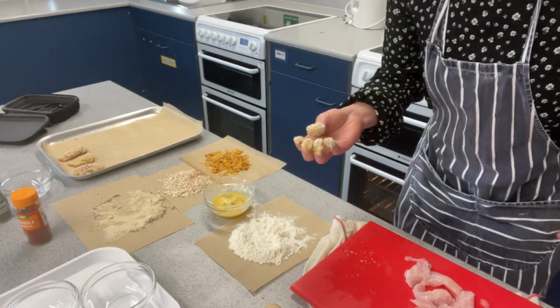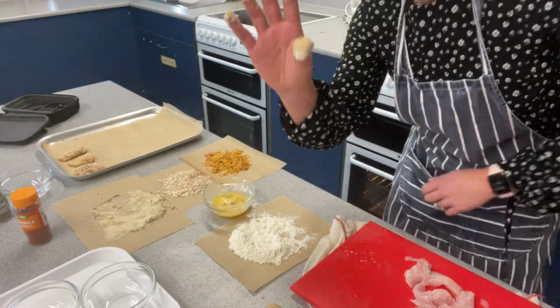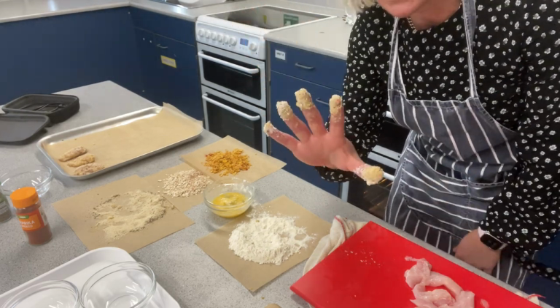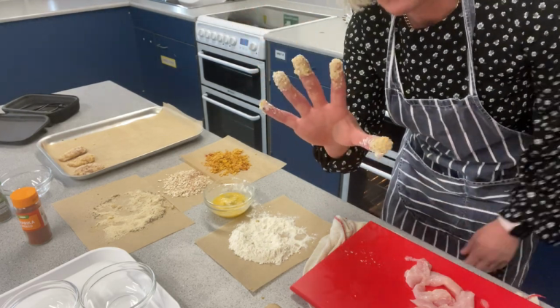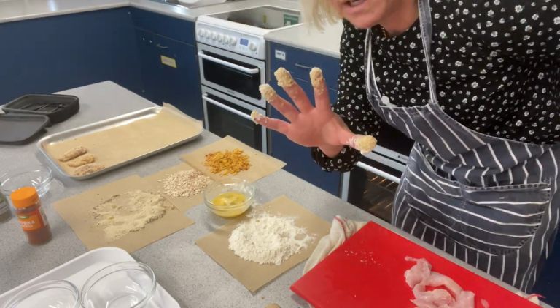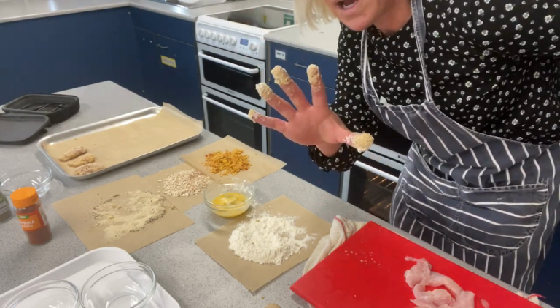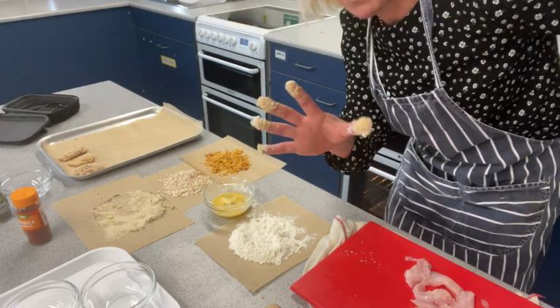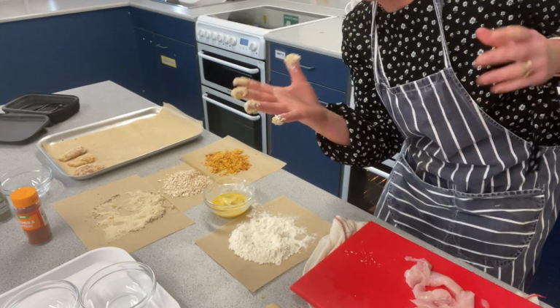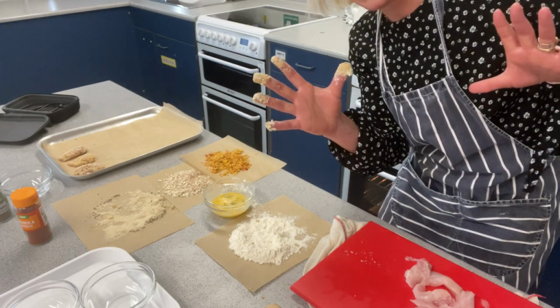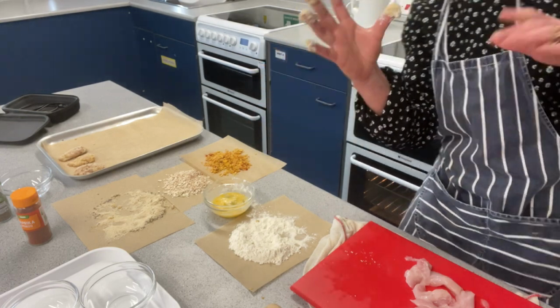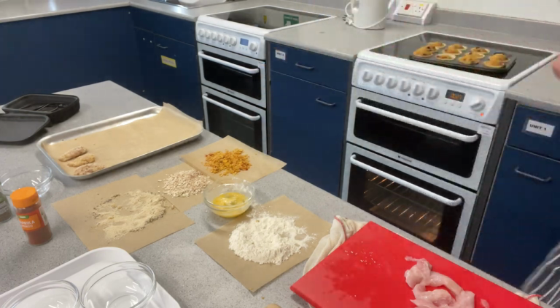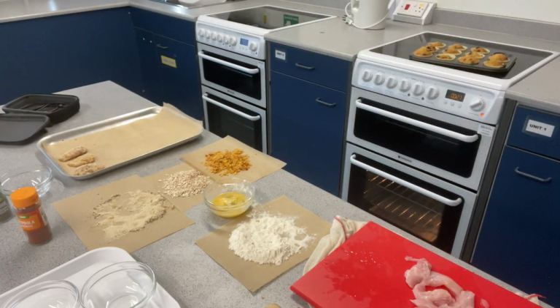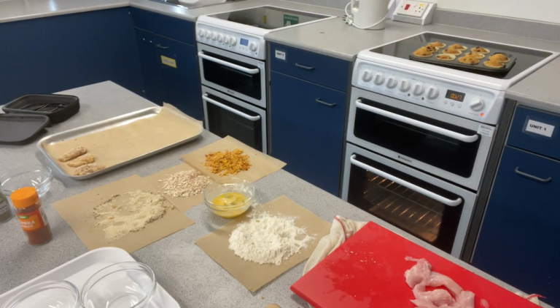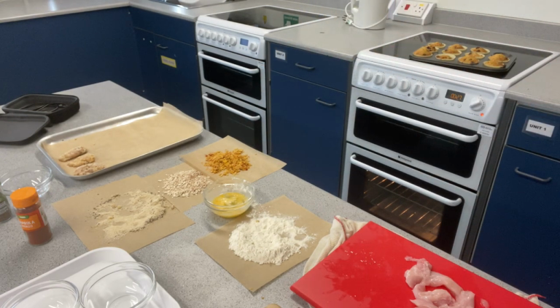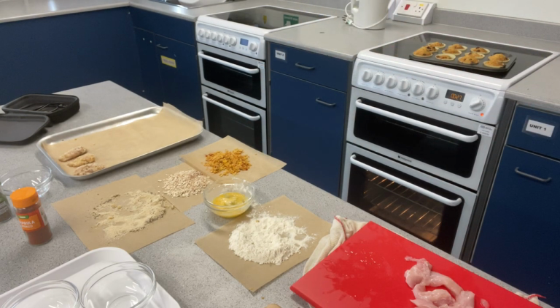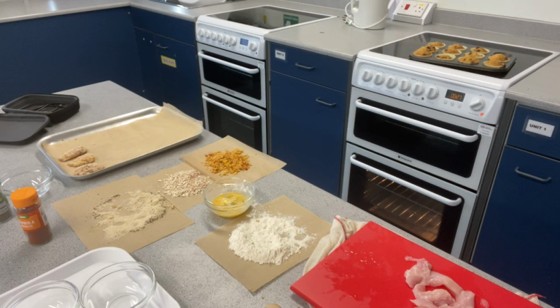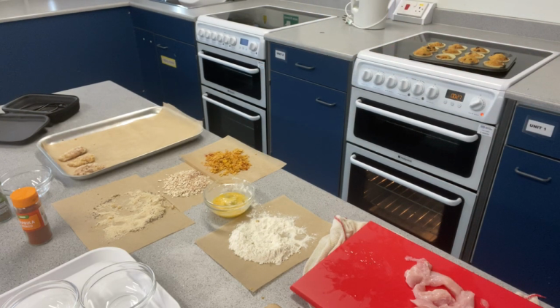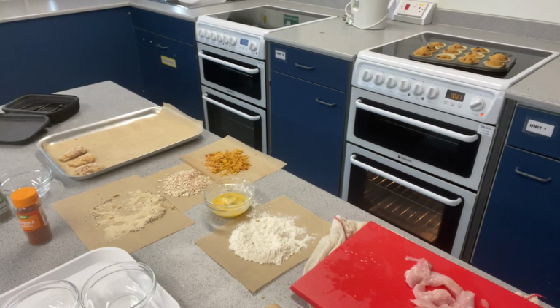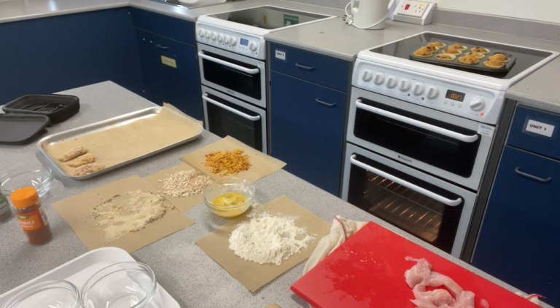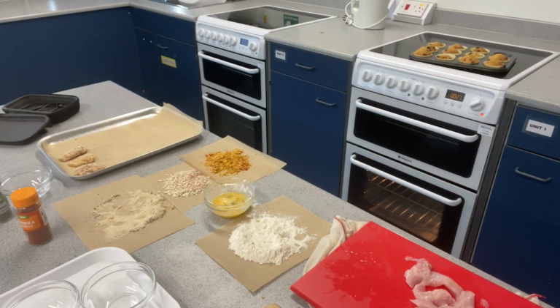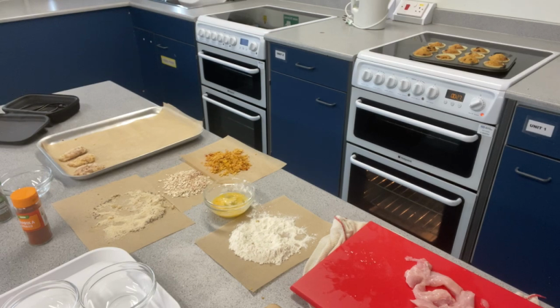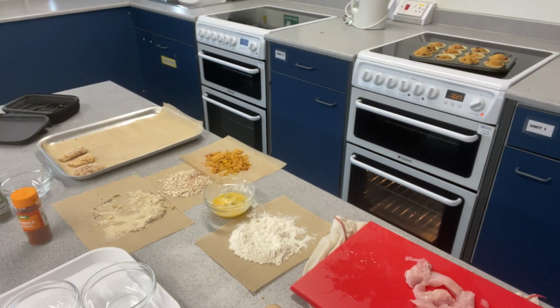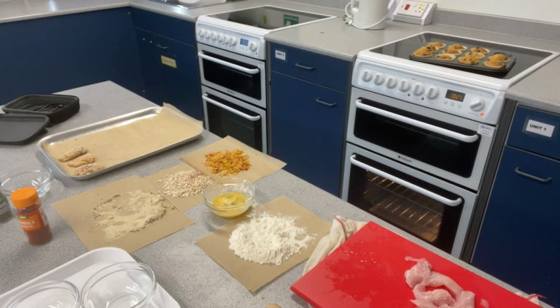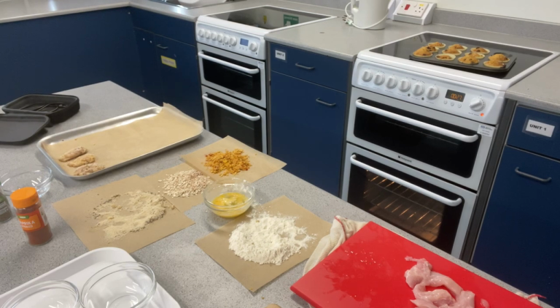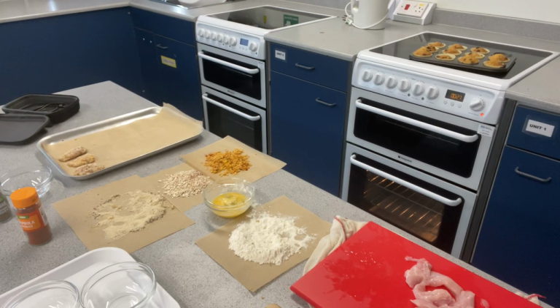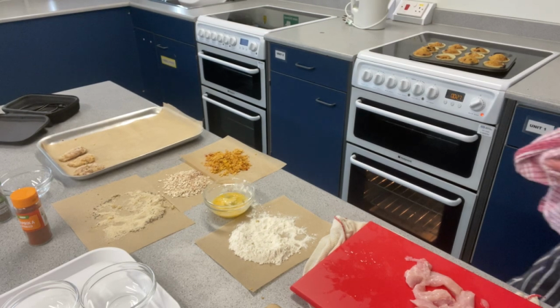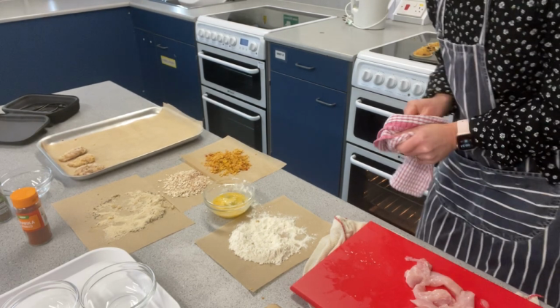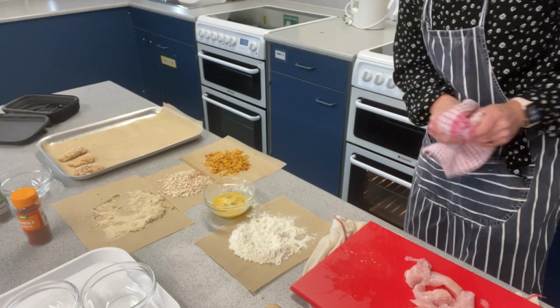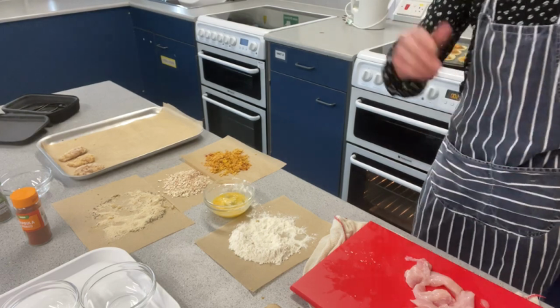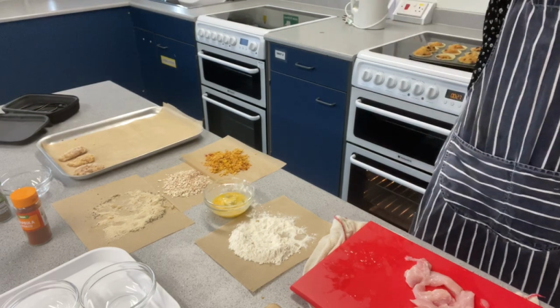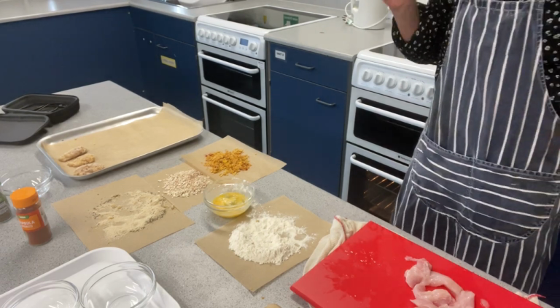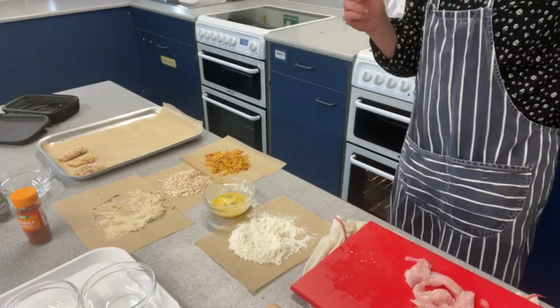Now you see why one hand behind the back — I've got one hand clean to be able to turn the tap on. Right, so ready to go again.